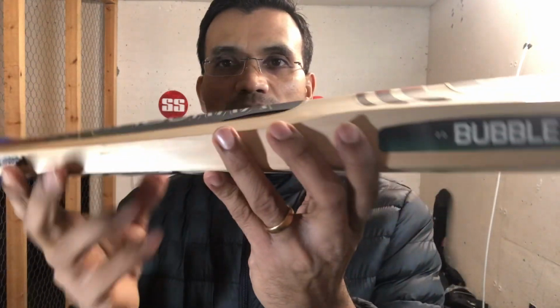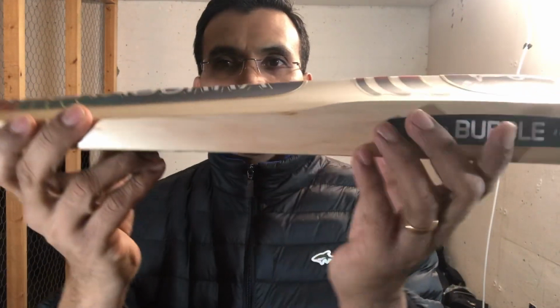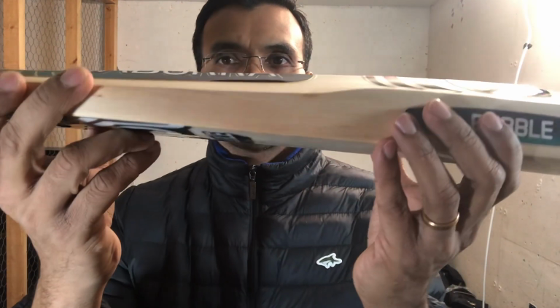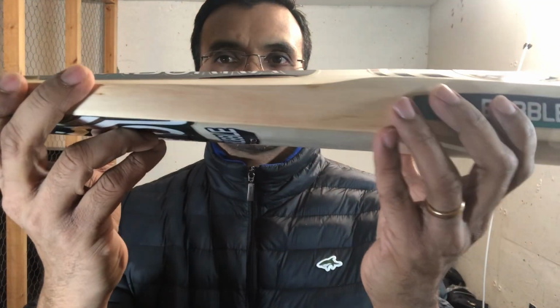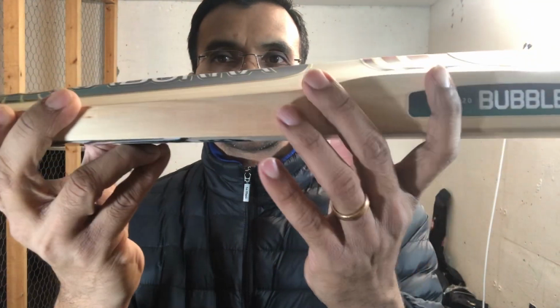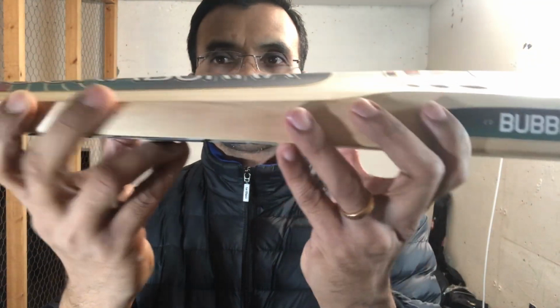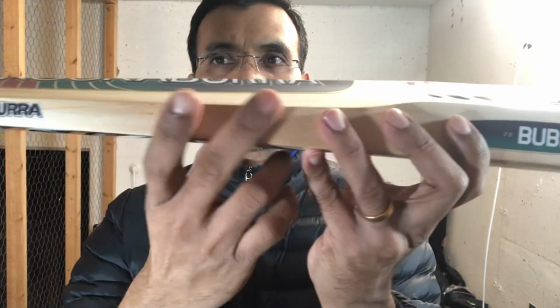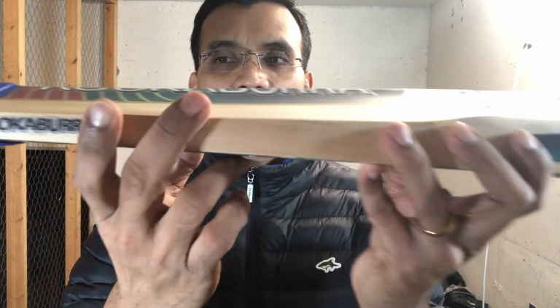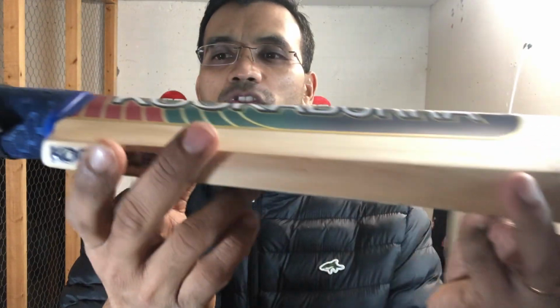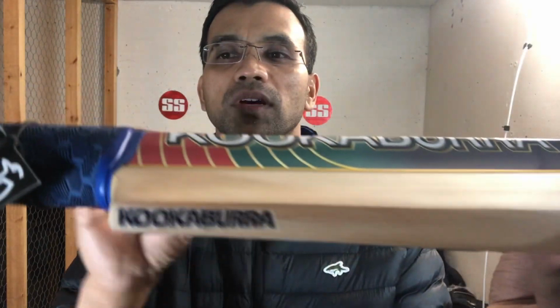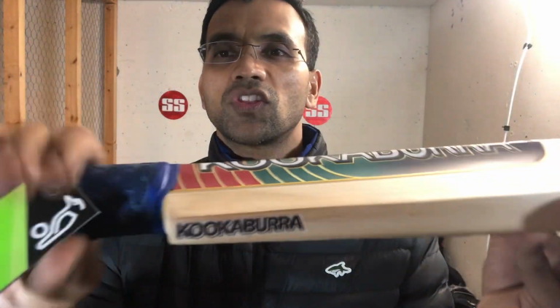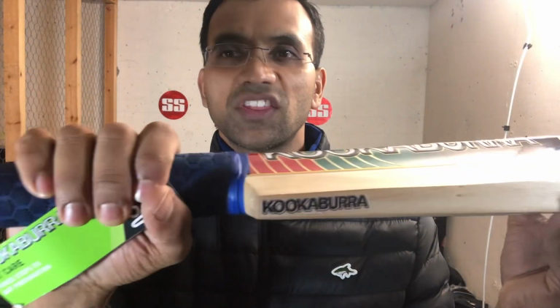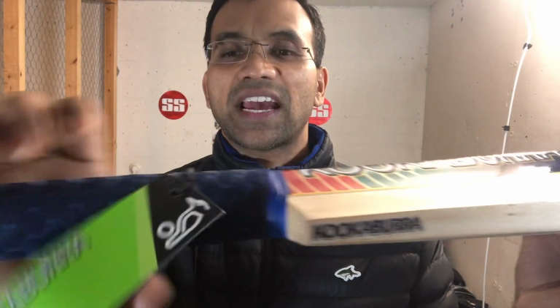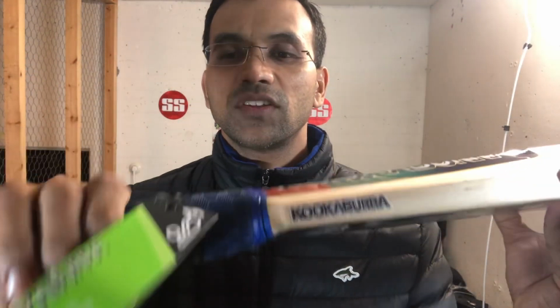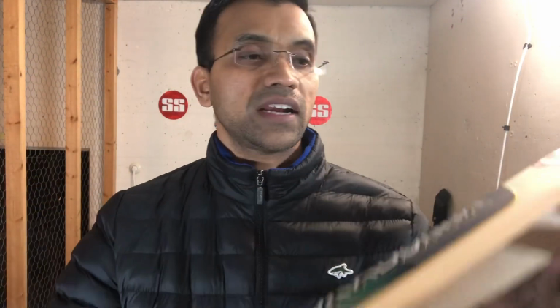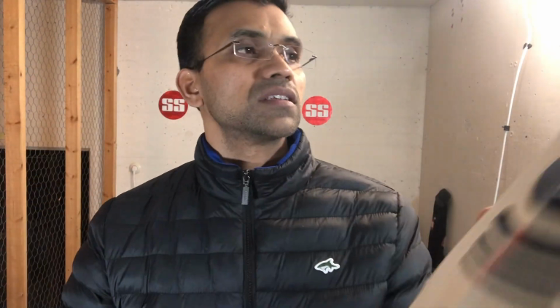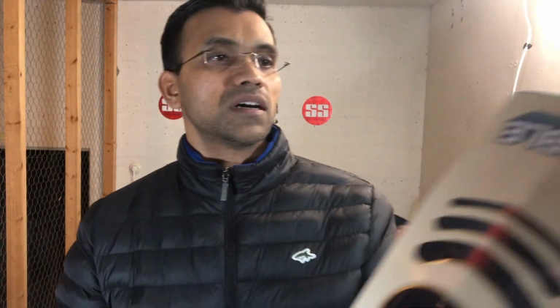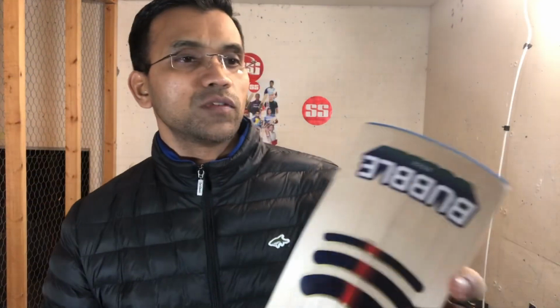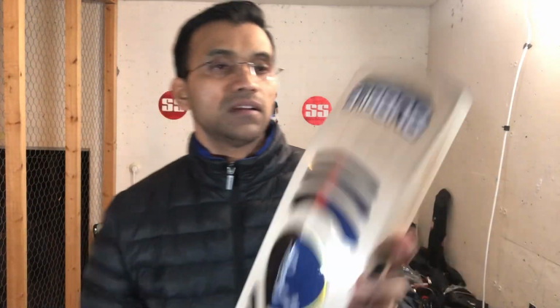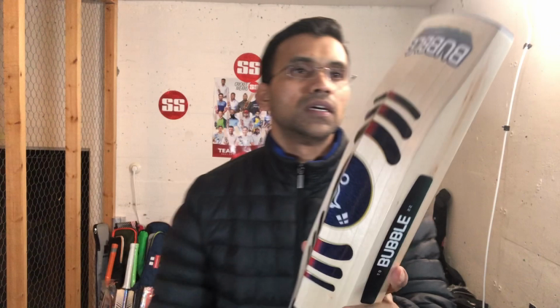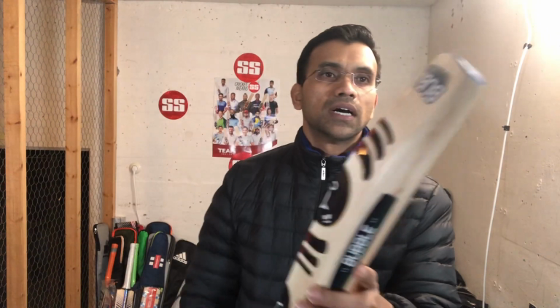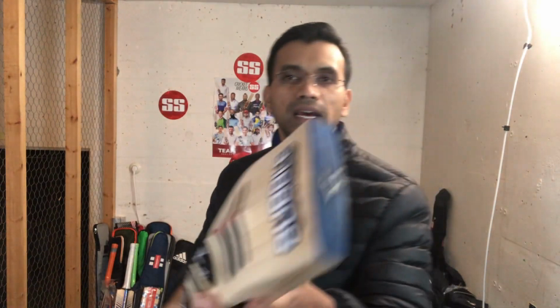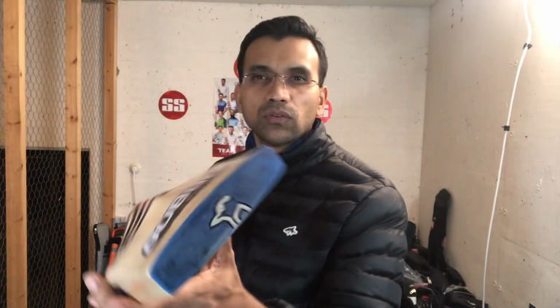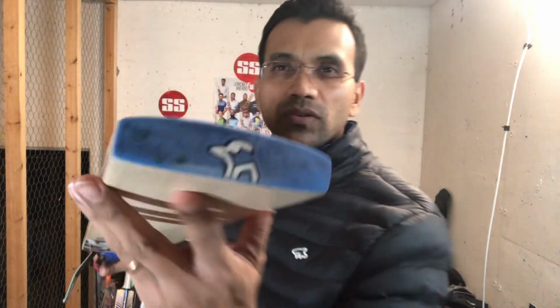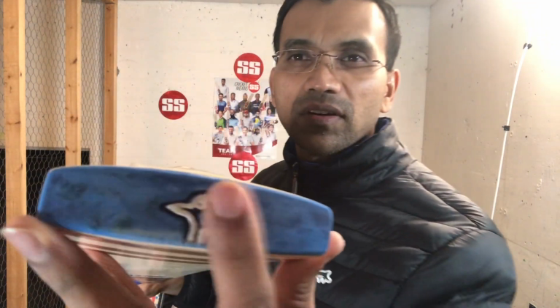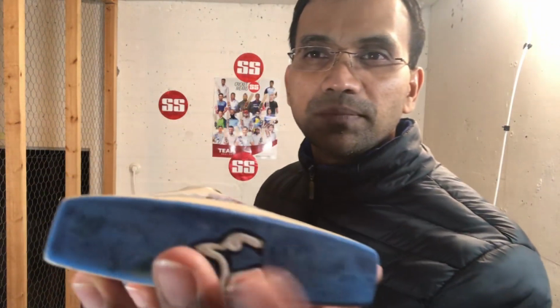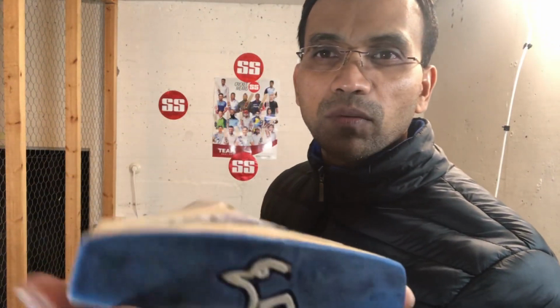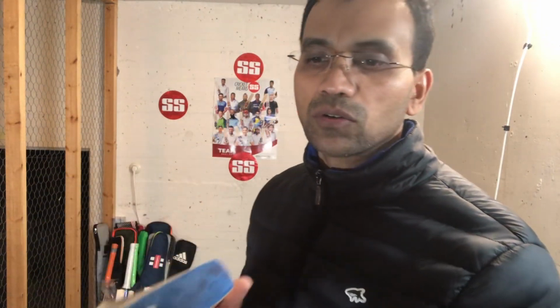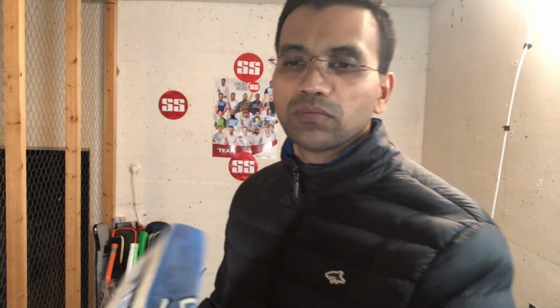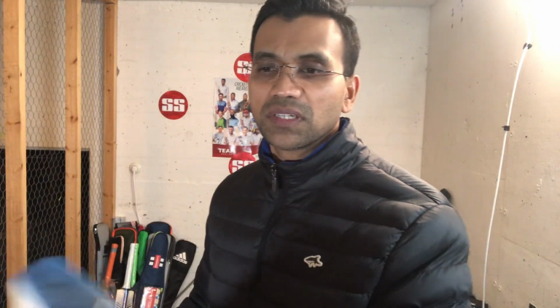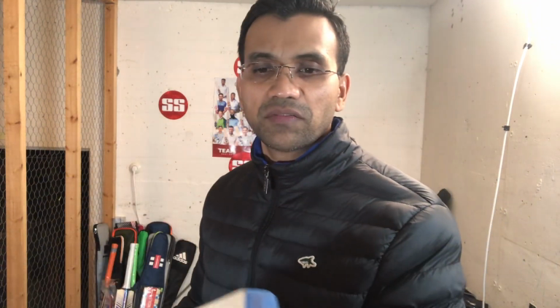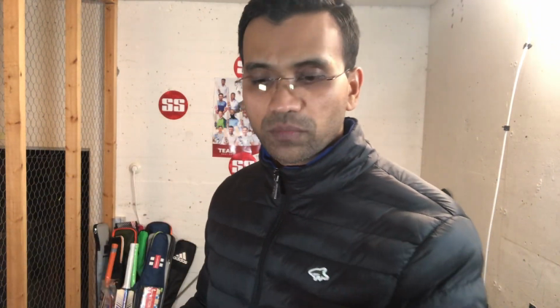See over here — they have a different shape. Very thick handles, semi-oval handle. And you have a back toe, but it is a very good bat.